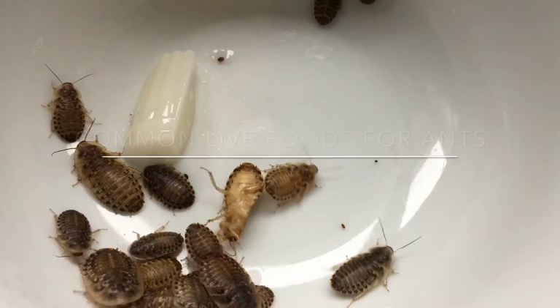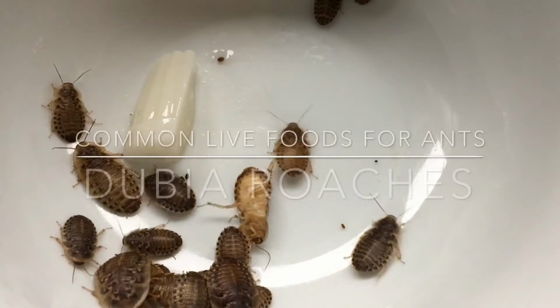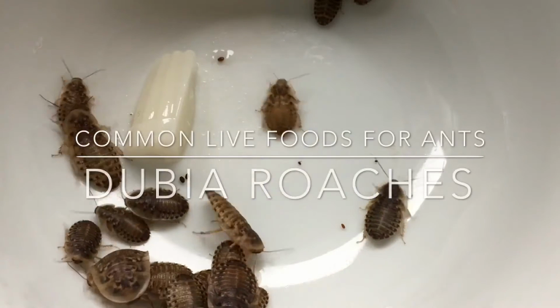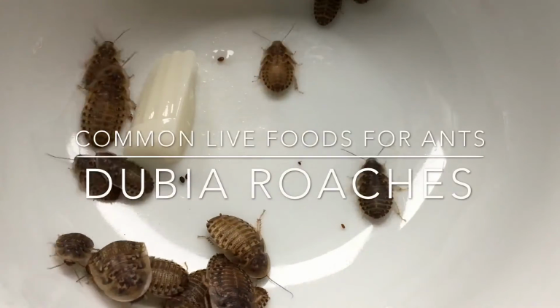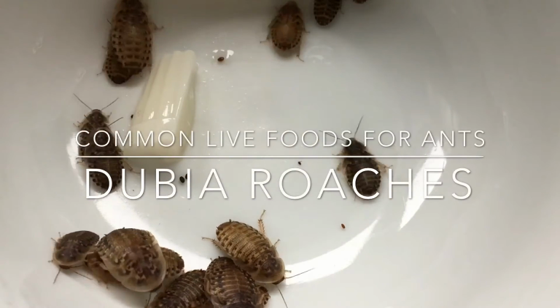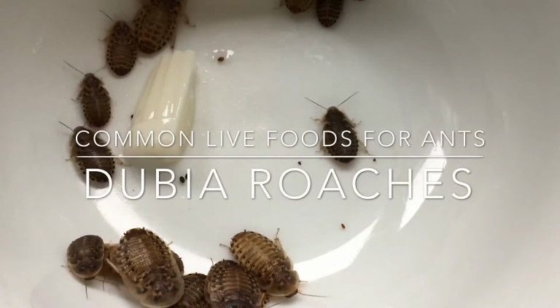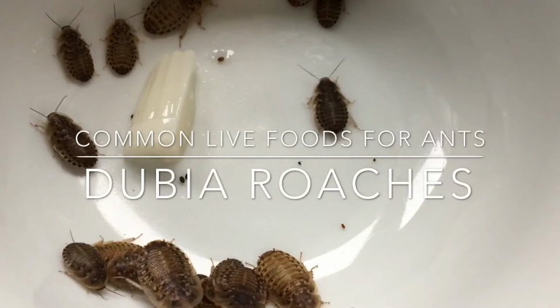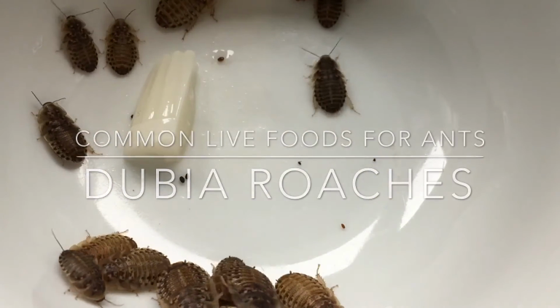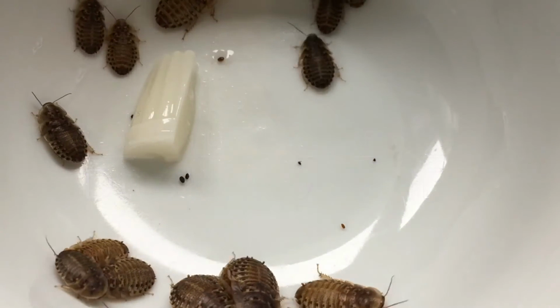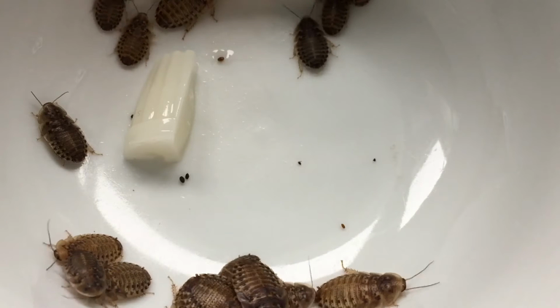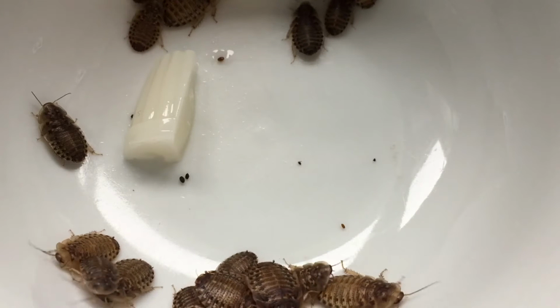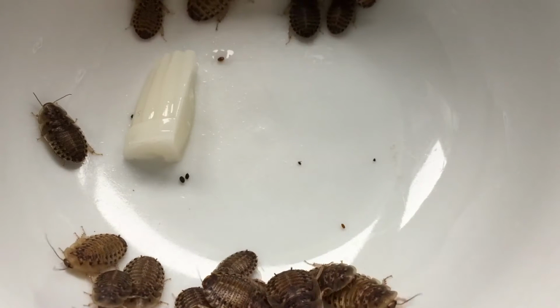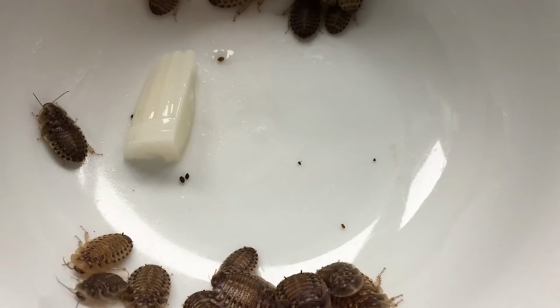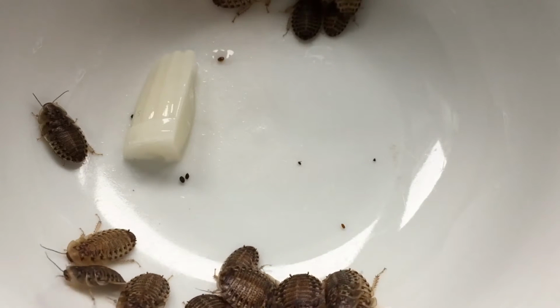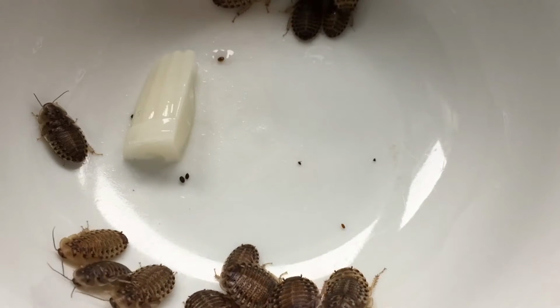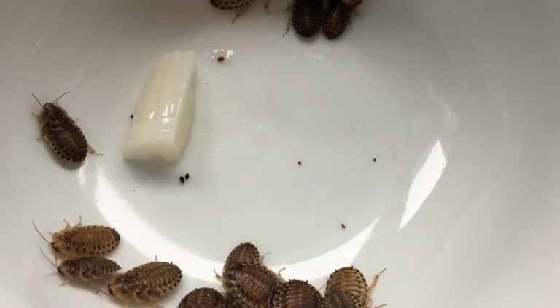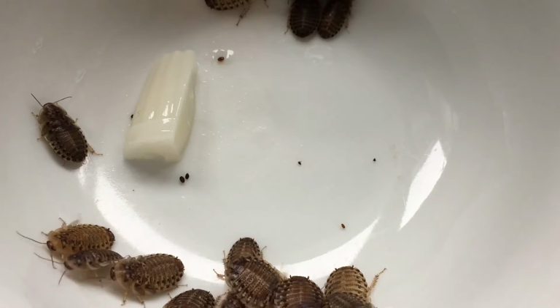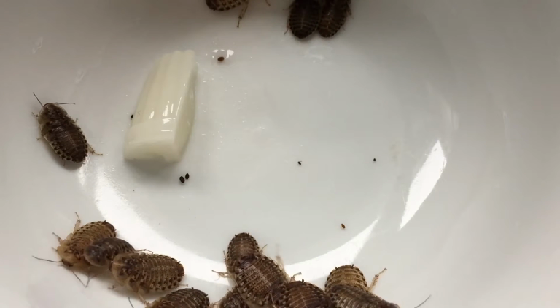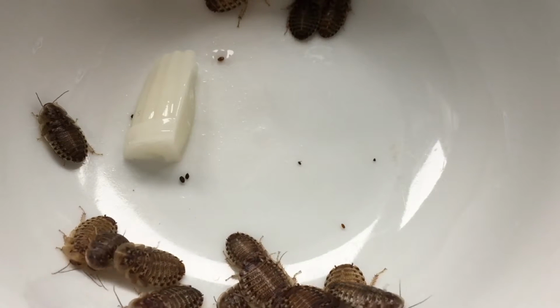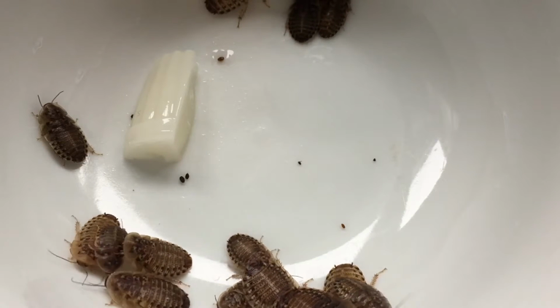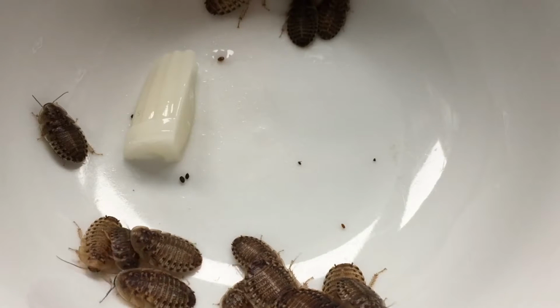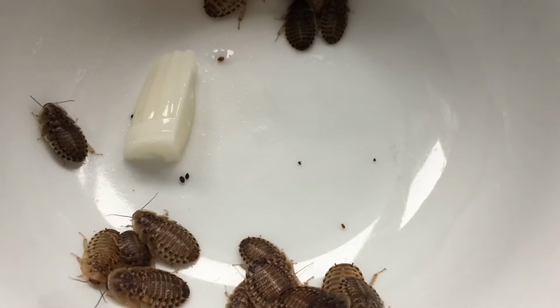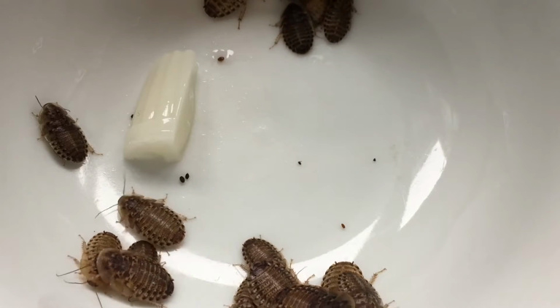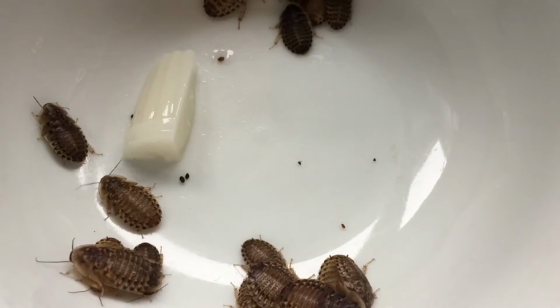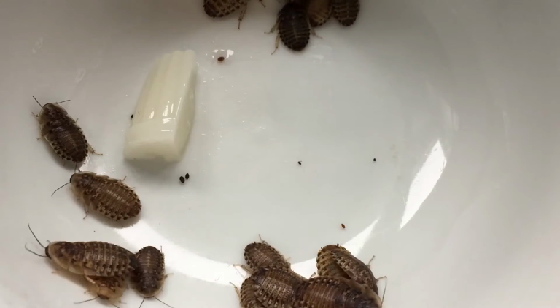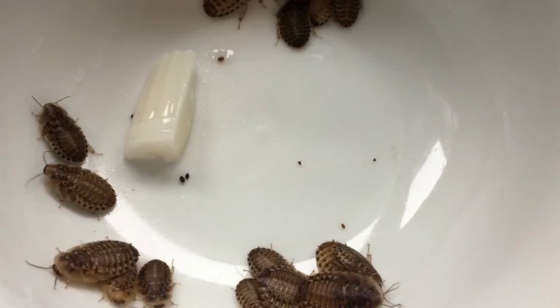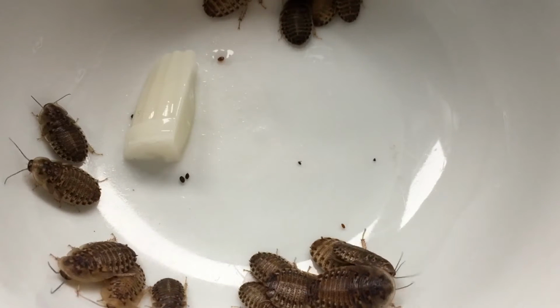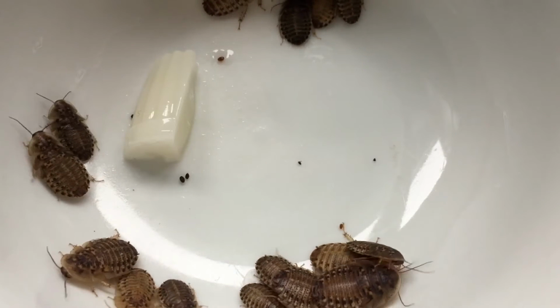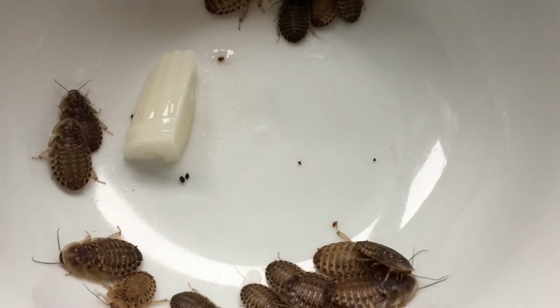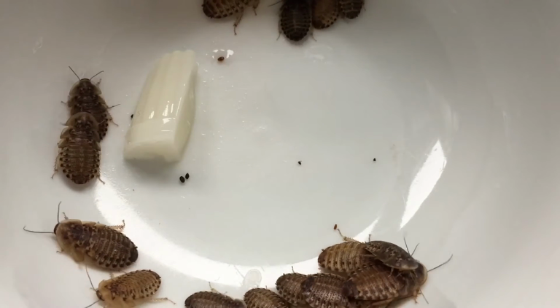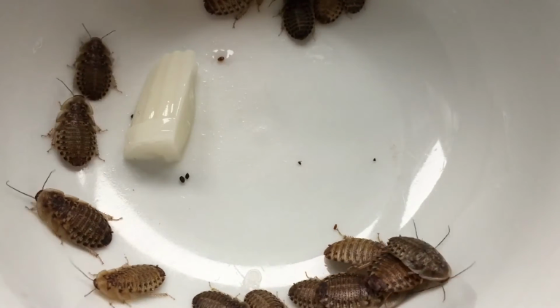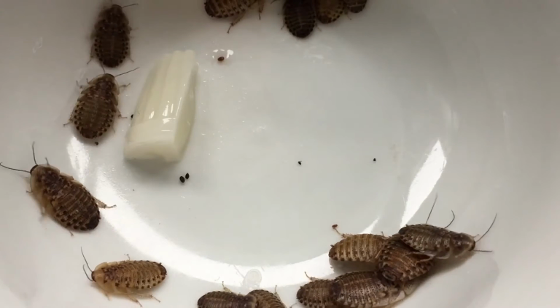Hey guys, it's Rob J here and today we're continuing the series on common live foods for your ants. So today we're focusing in on Dubia roaches, also known as the orange spotted cockroach or Argentinian wood cockroach.